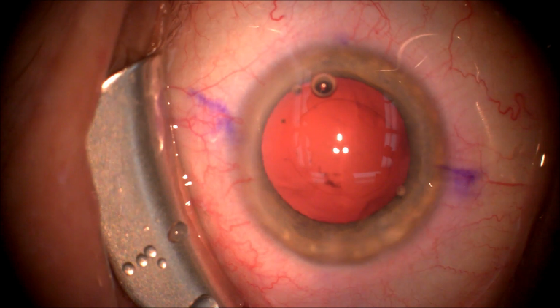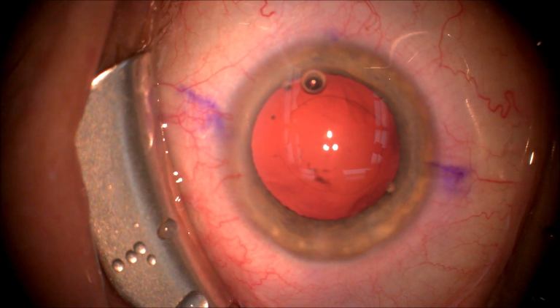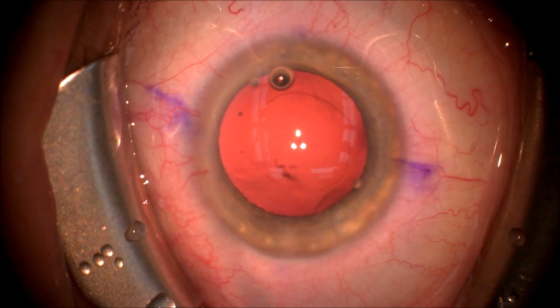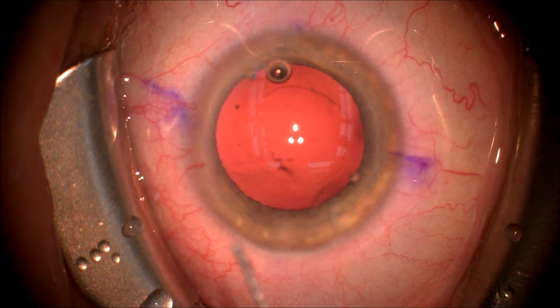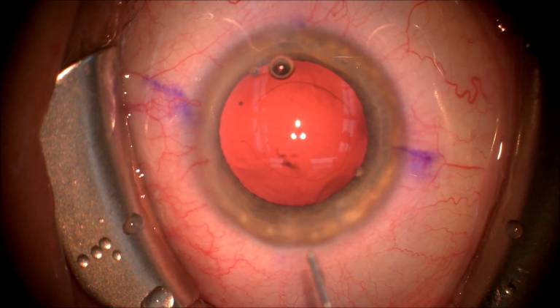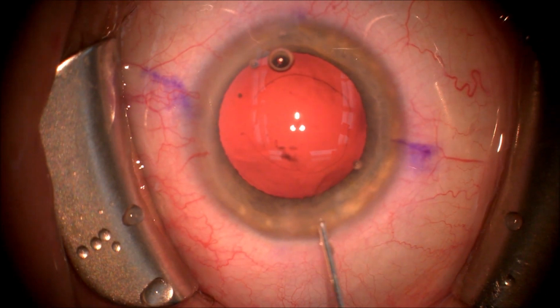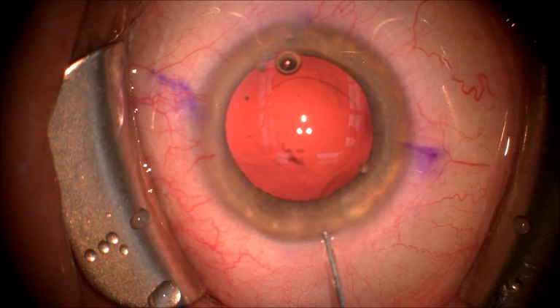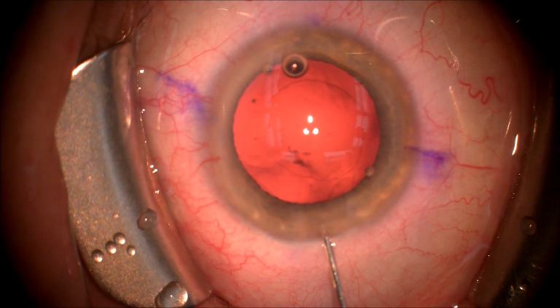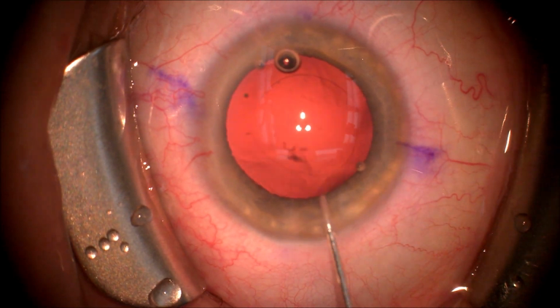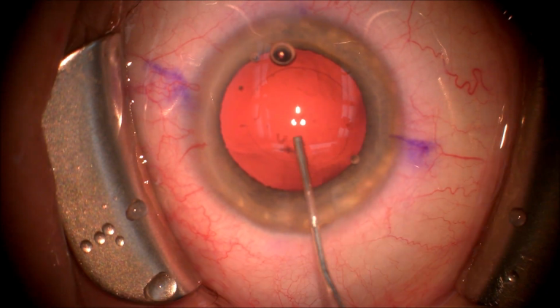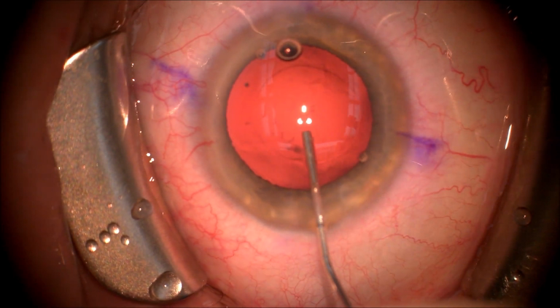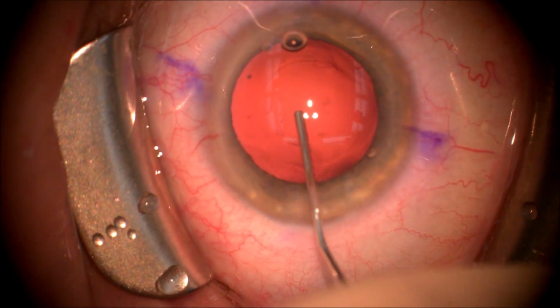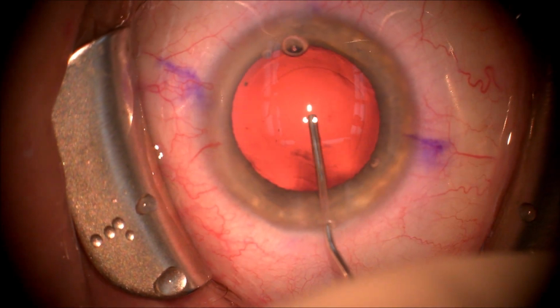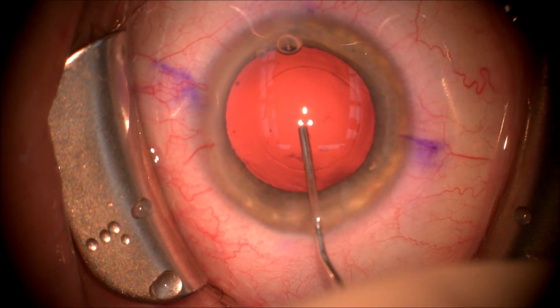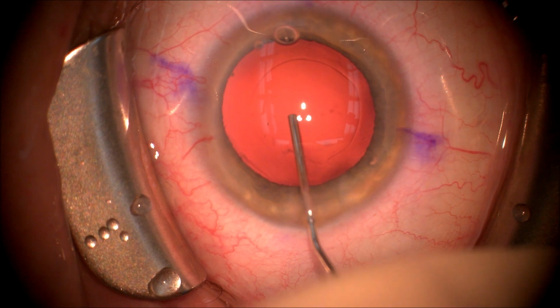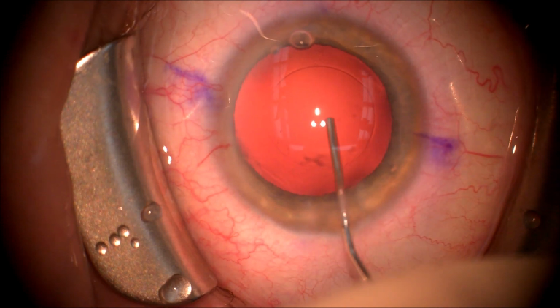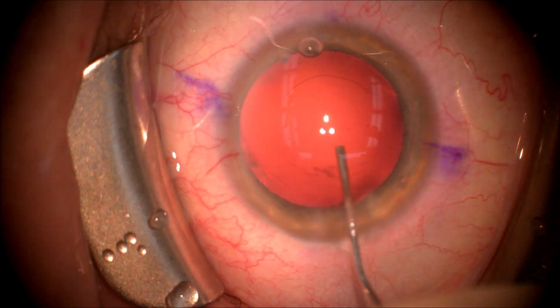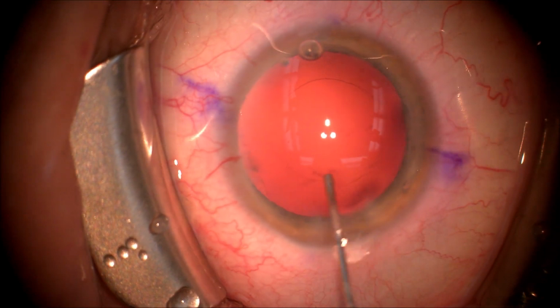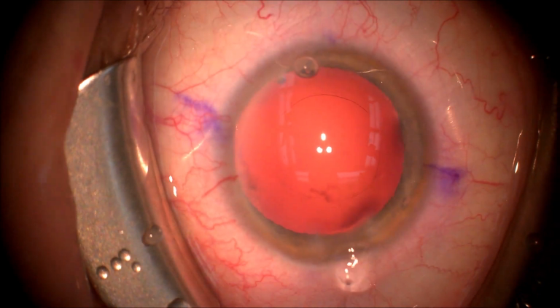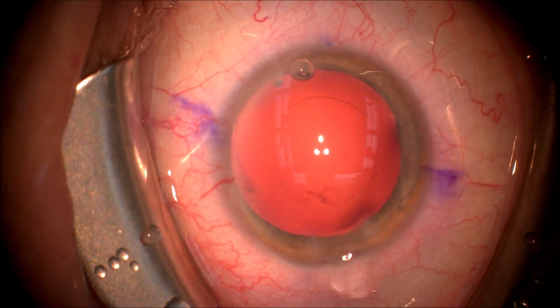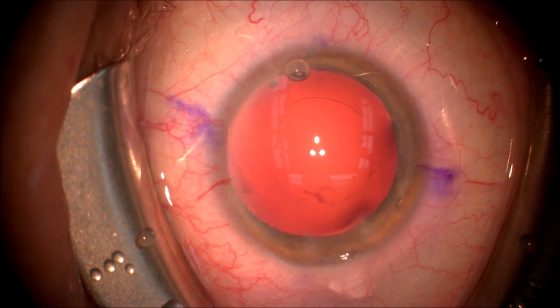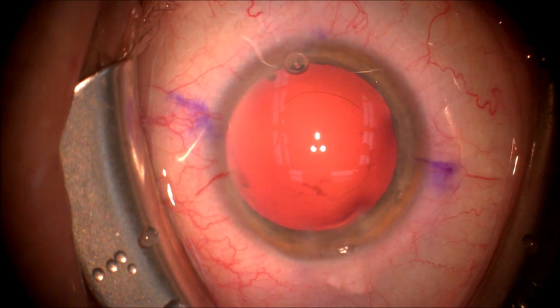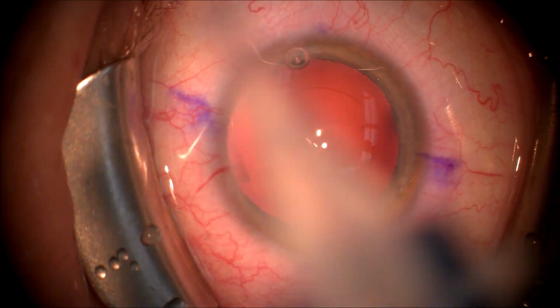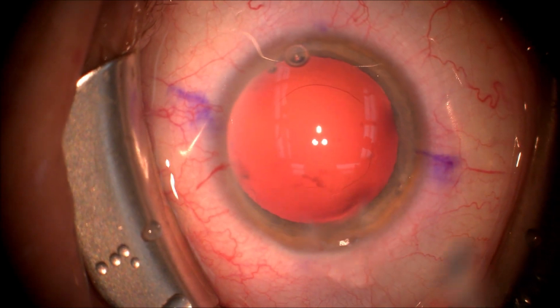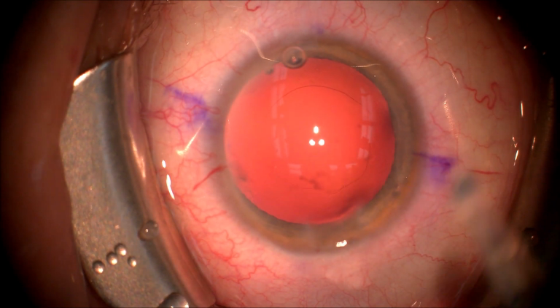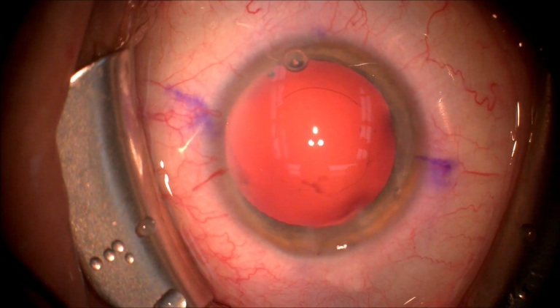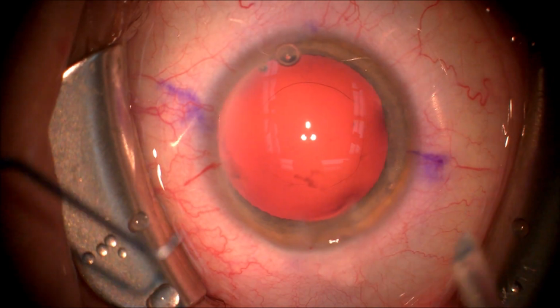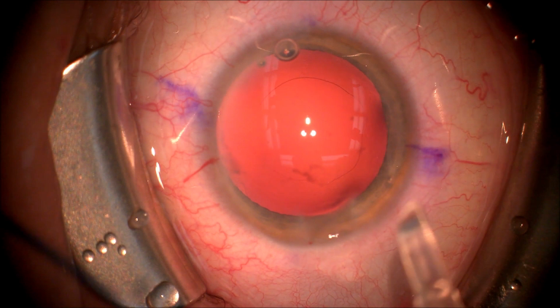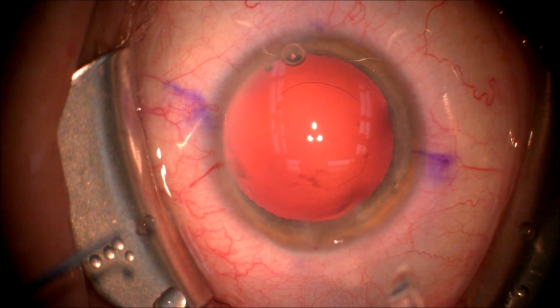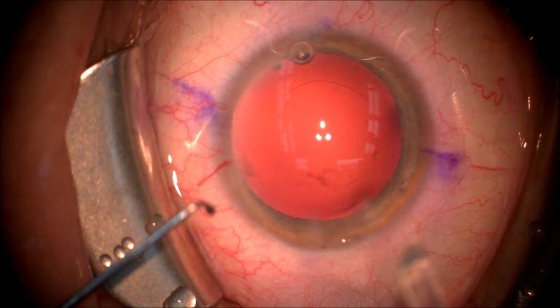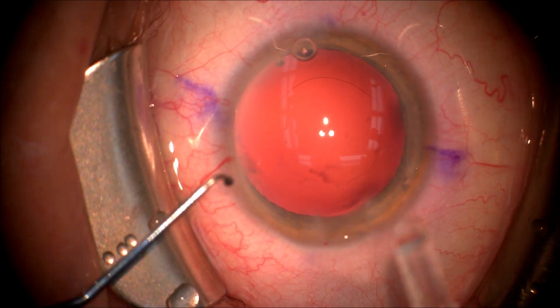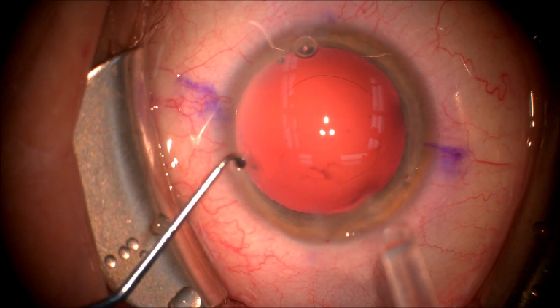We now use a 27-gauge blunt cannula to power wash the posterior capsule, removing all the small strands of cortical material that are left over. This gives us a decreased chance of posterior capsule opacification — clouding of the capsule after surgery — and a better day-one visual acuity.